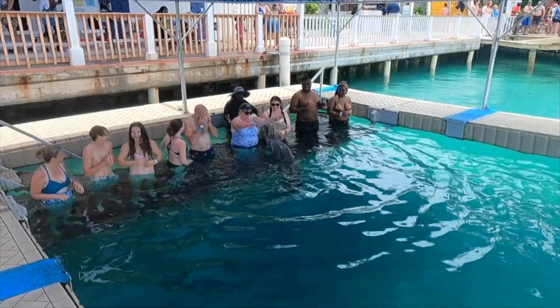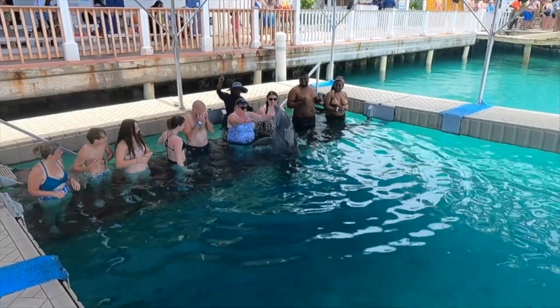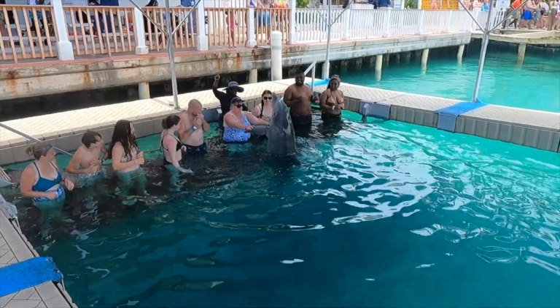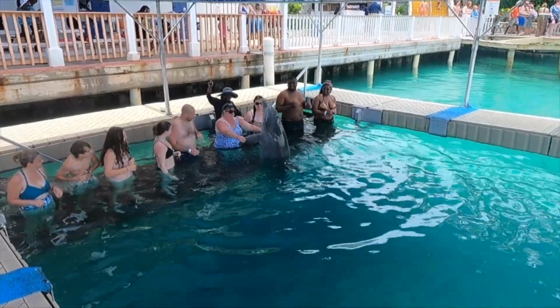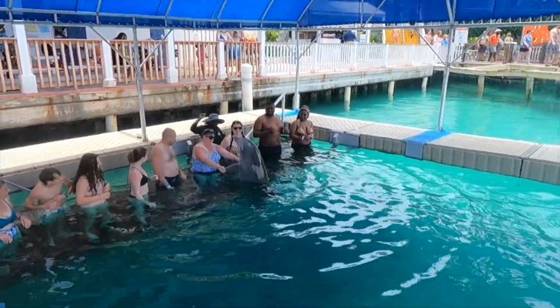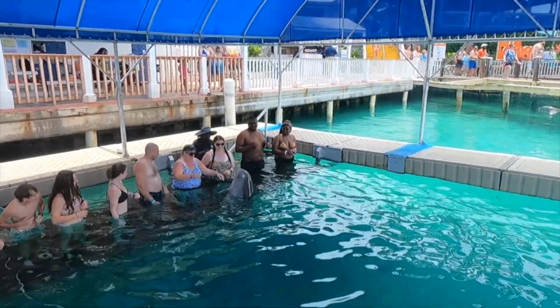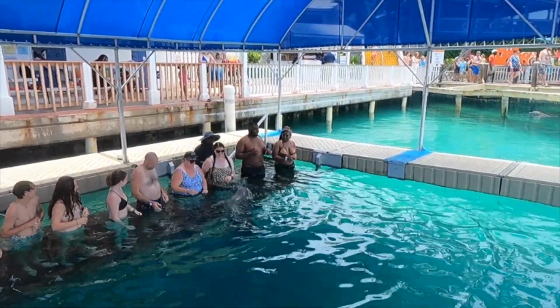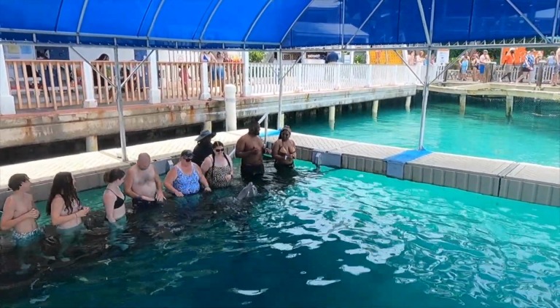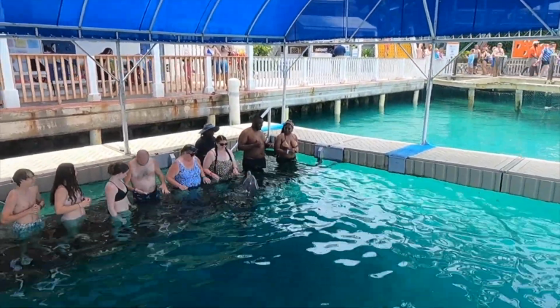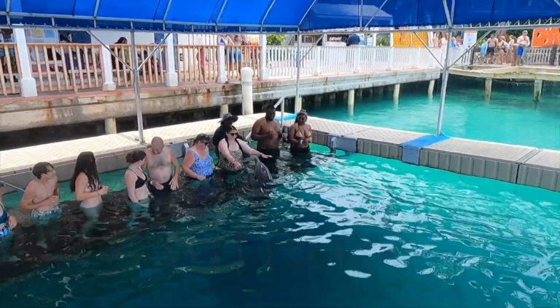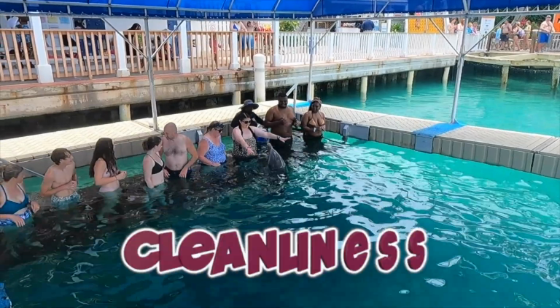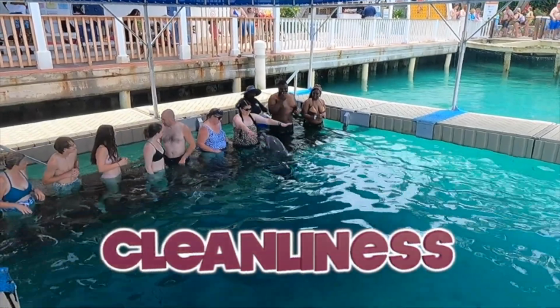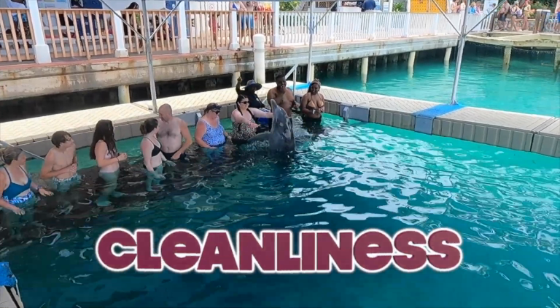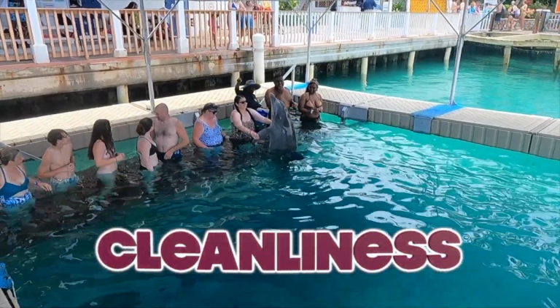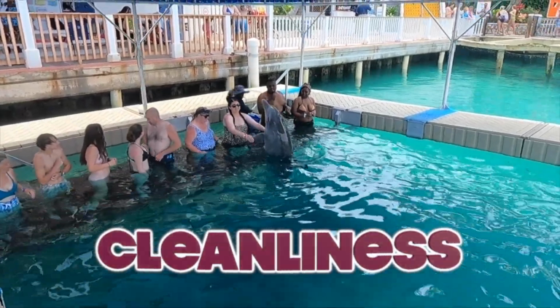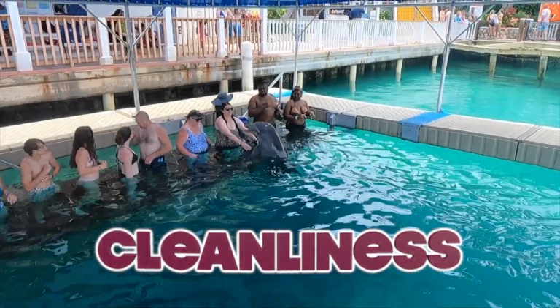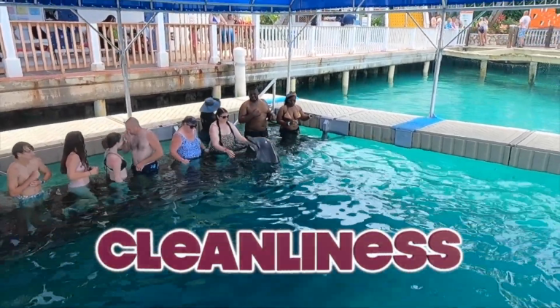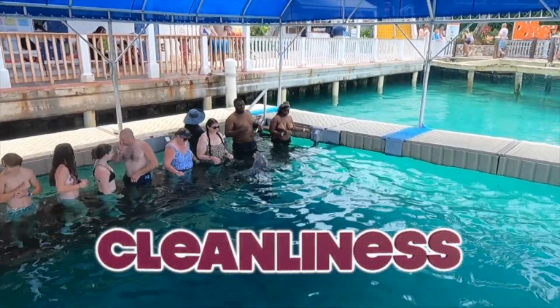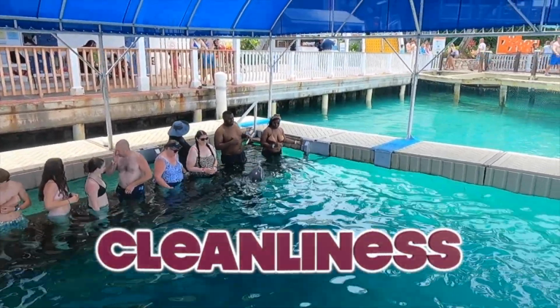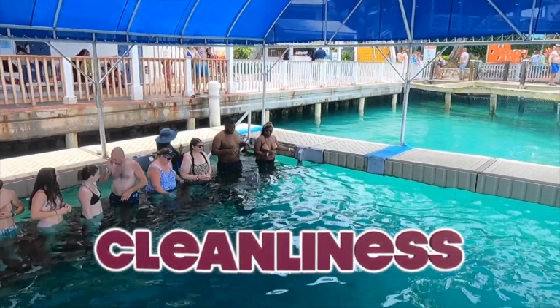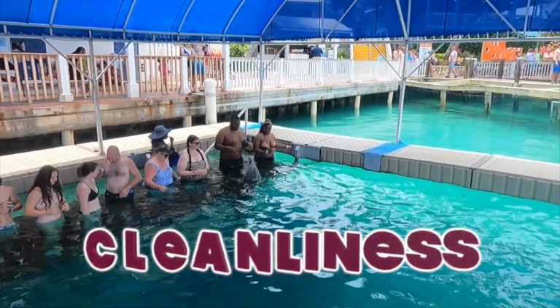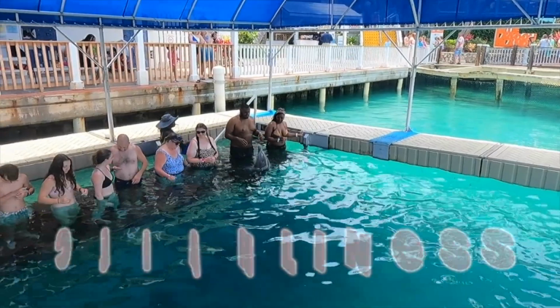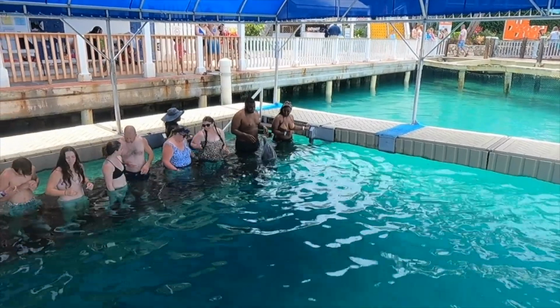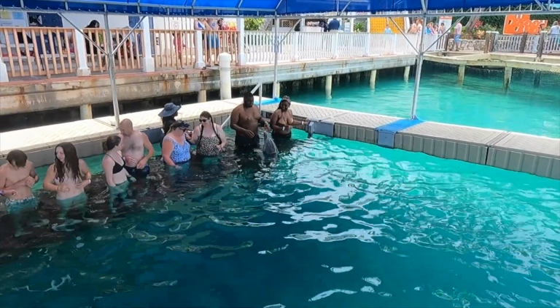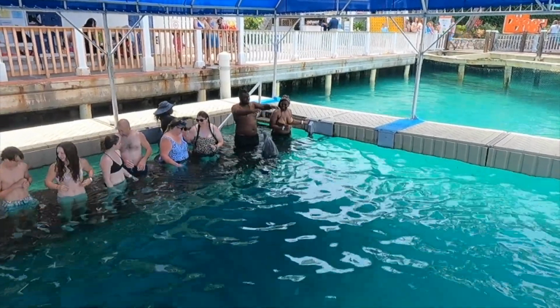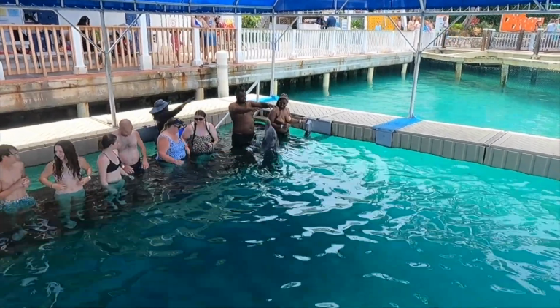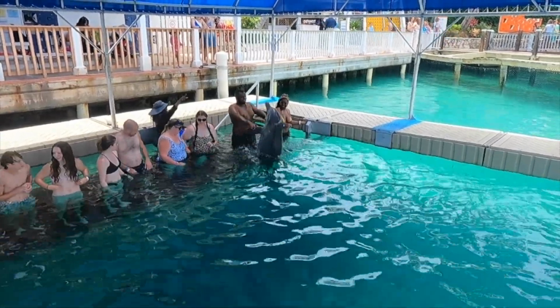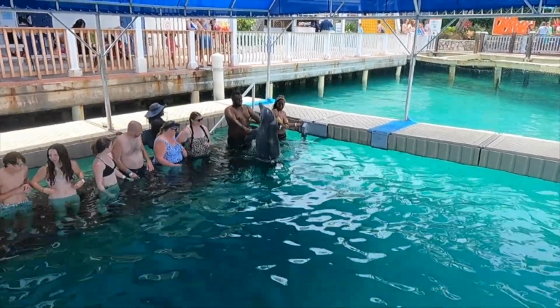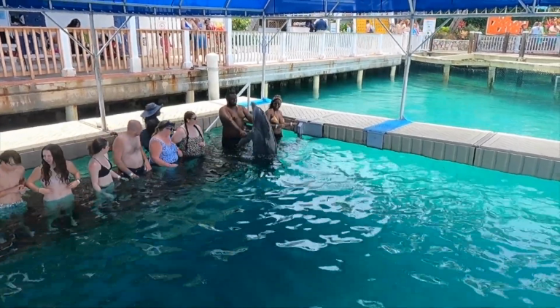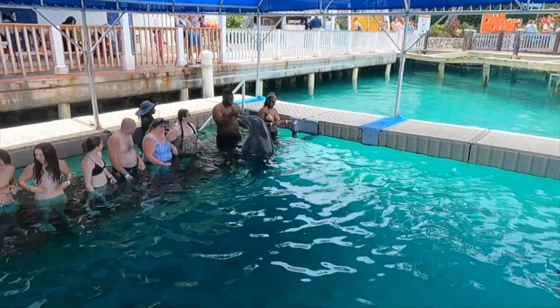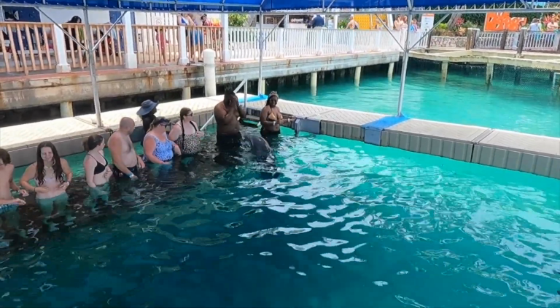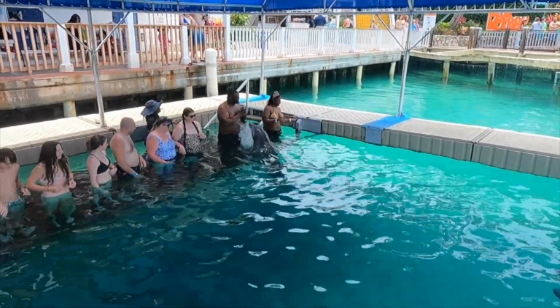Another thing I want to talk about for Blue Lagoon Island is the cleanliness. I thought the island was super clean. Everywhere you looked there were workers cleaning up and making sure everything was clean, and the restrooms were also very clean.